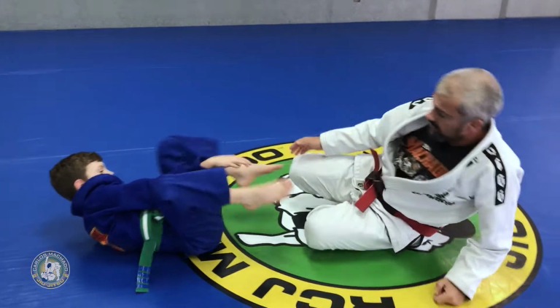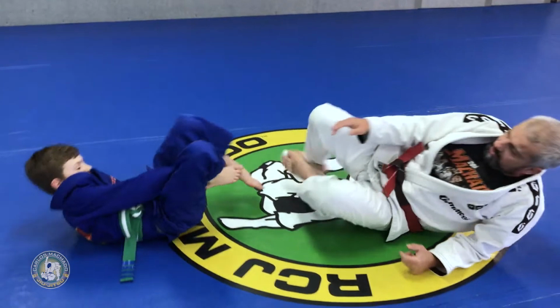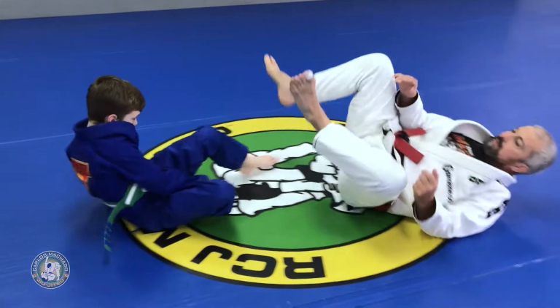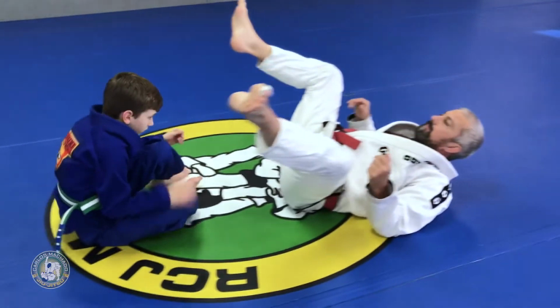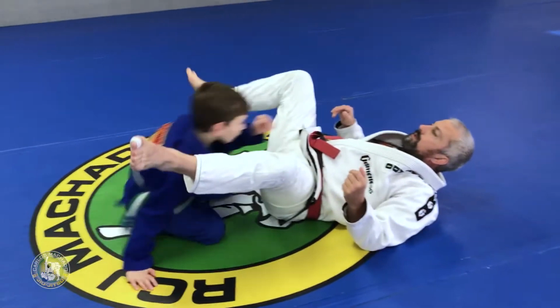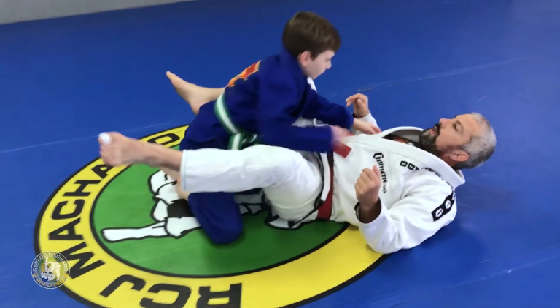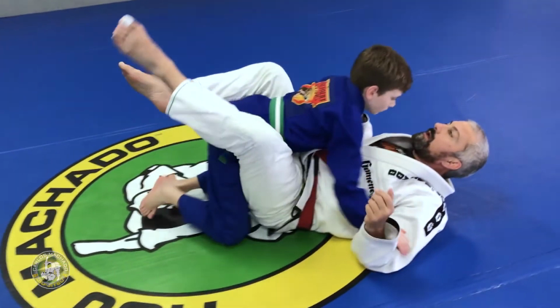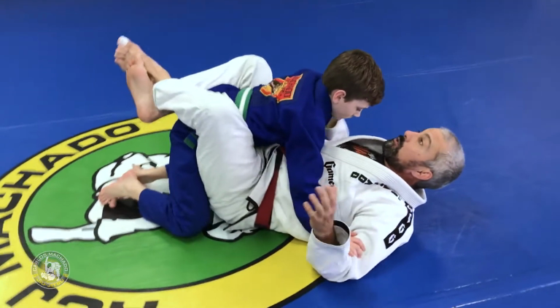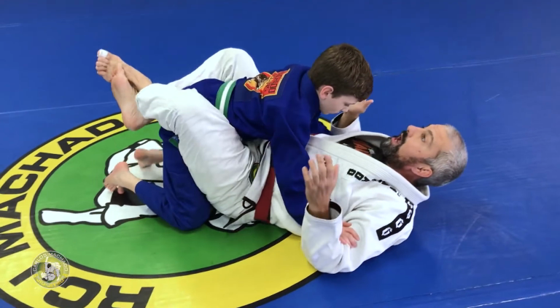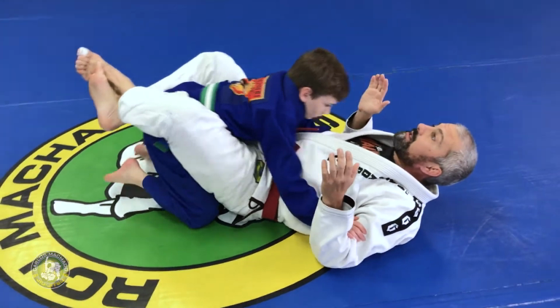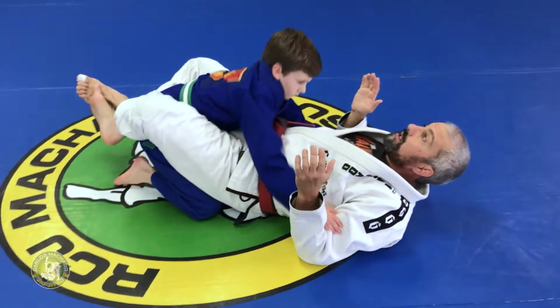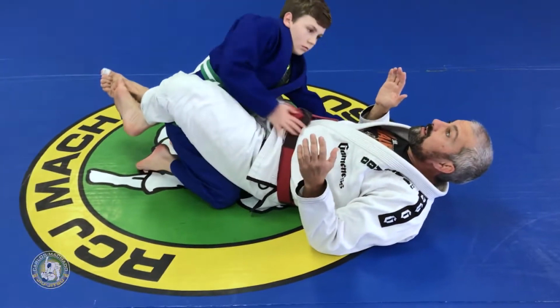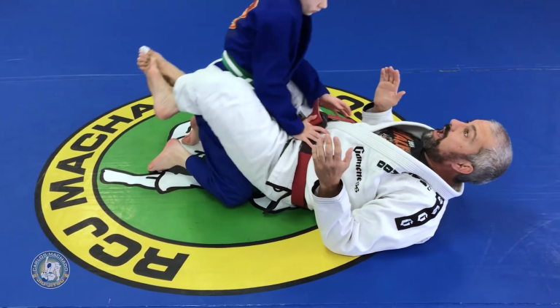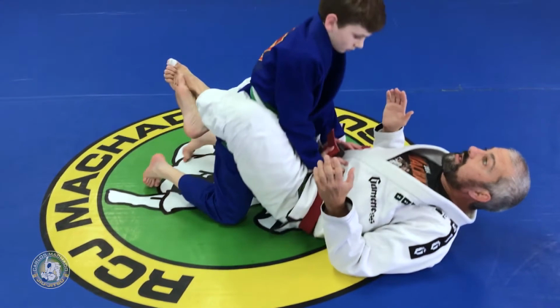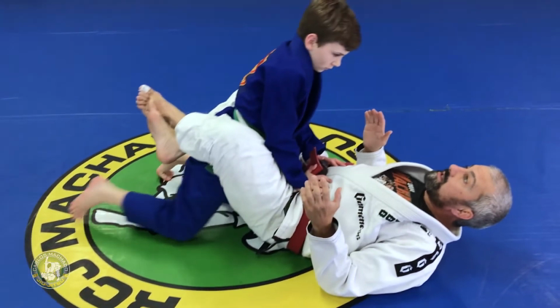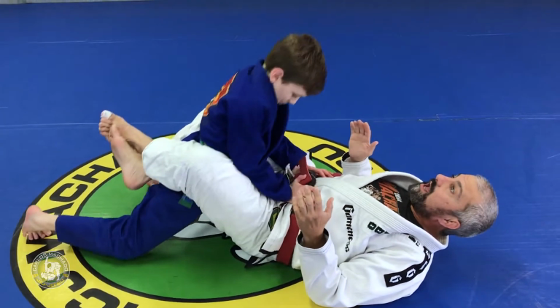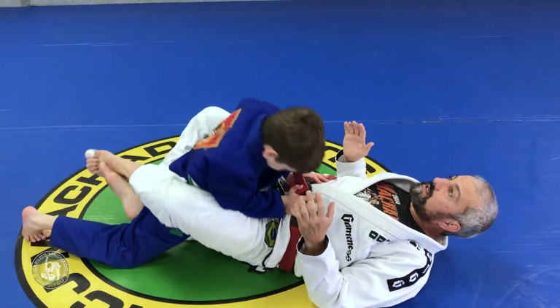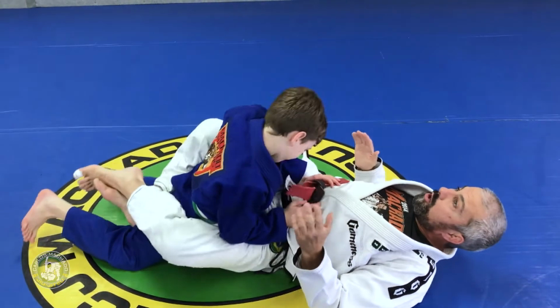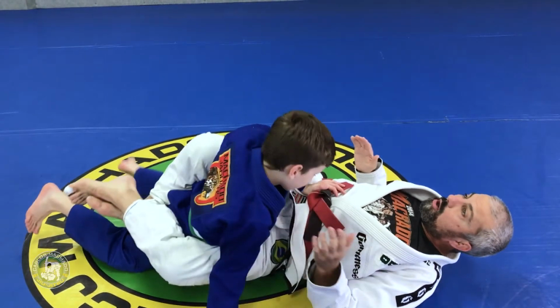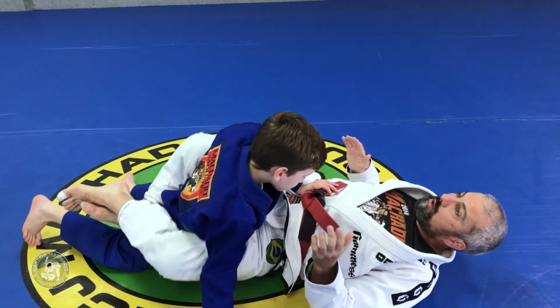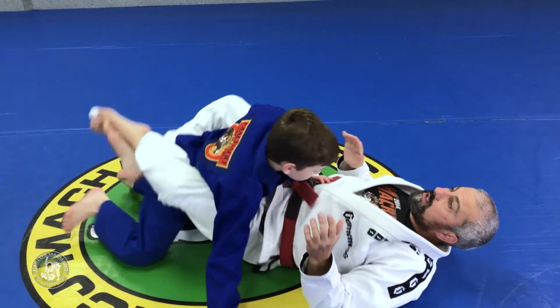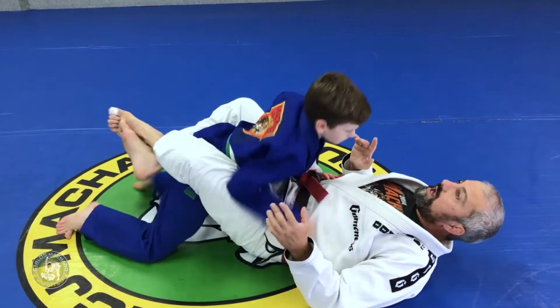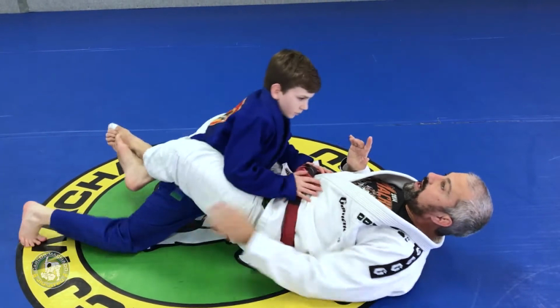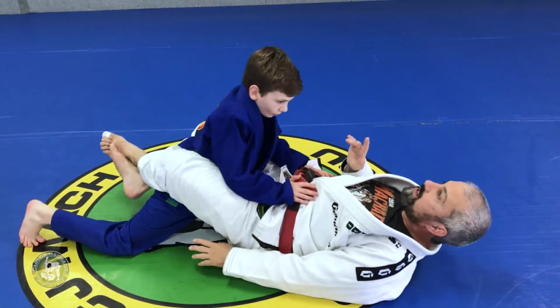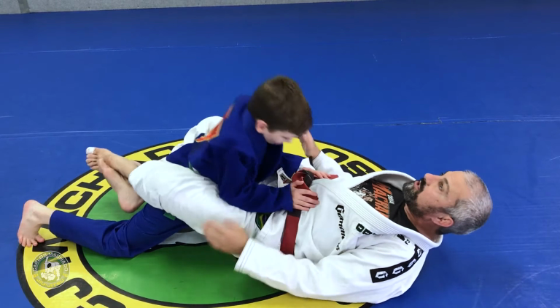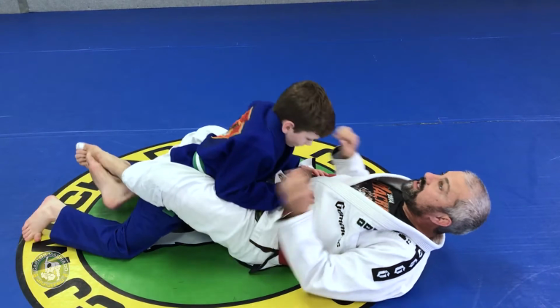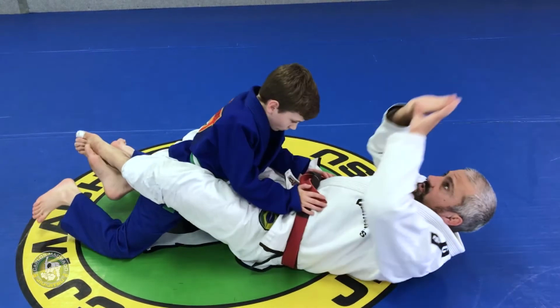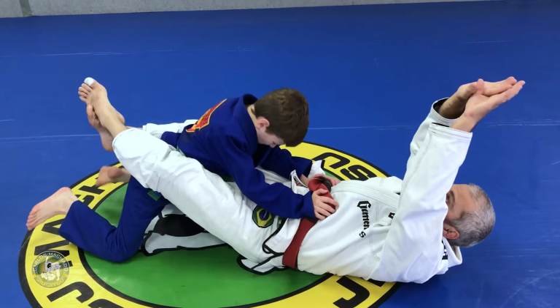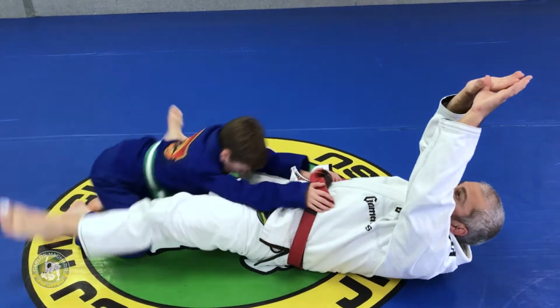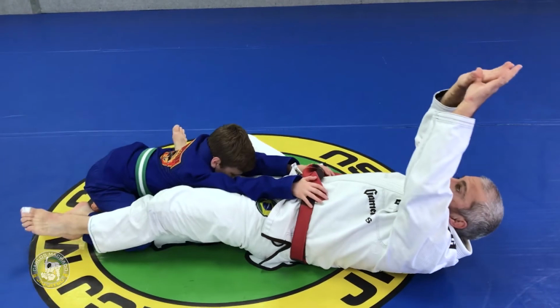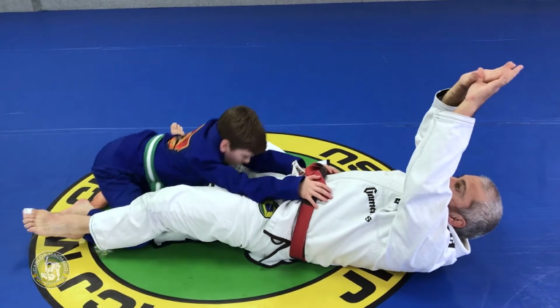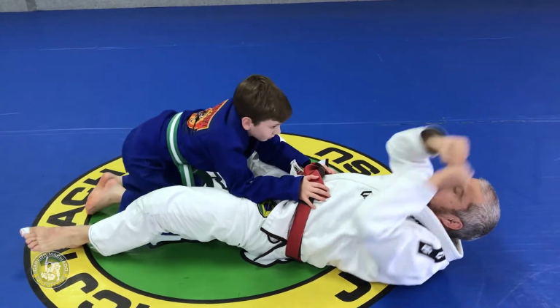Your turn again. Hands wide. Hands tight. Knee slide, knee slide. Knee slide straight. Knee slide straight. Stretch. That was good.